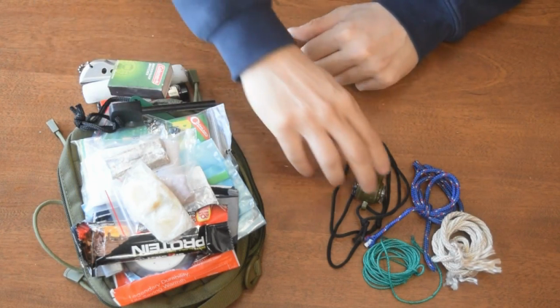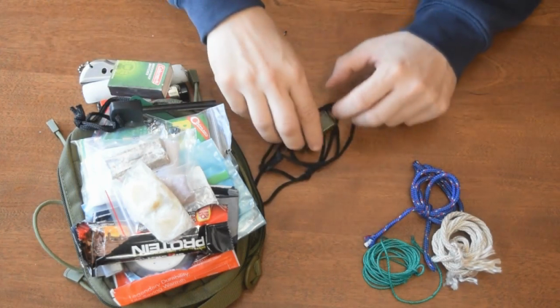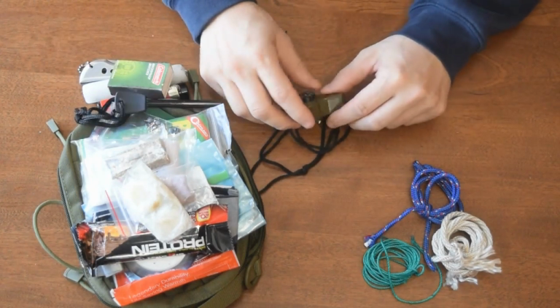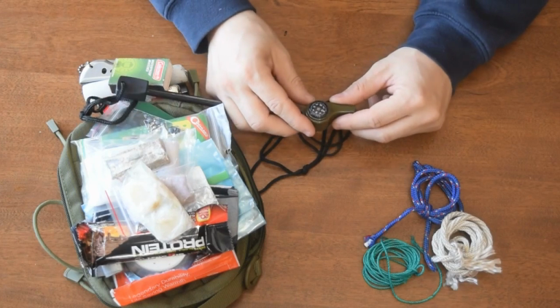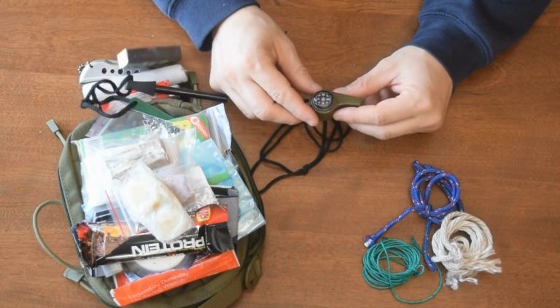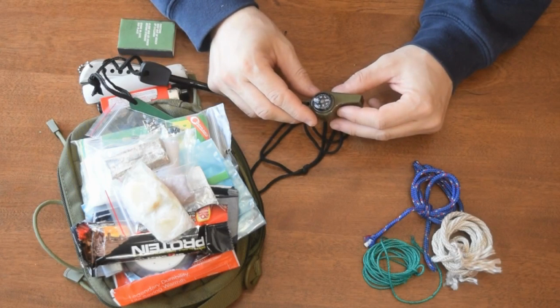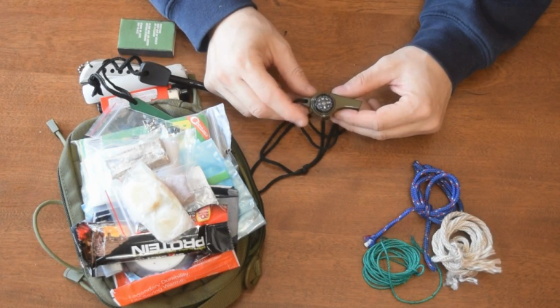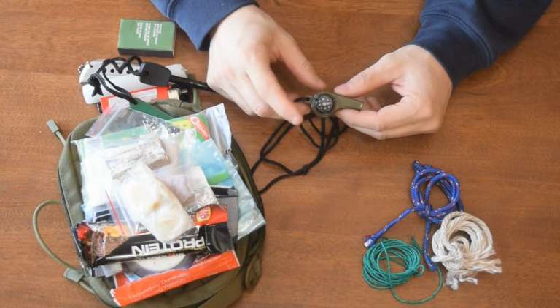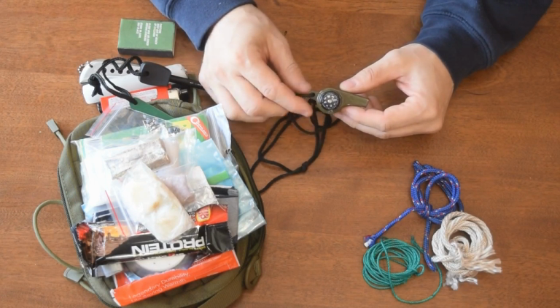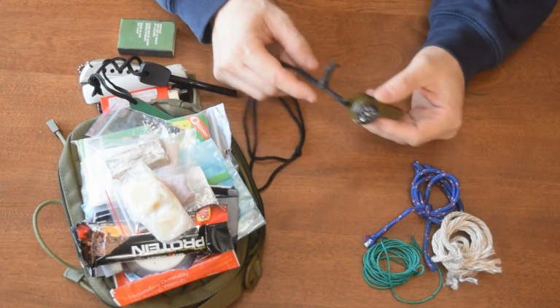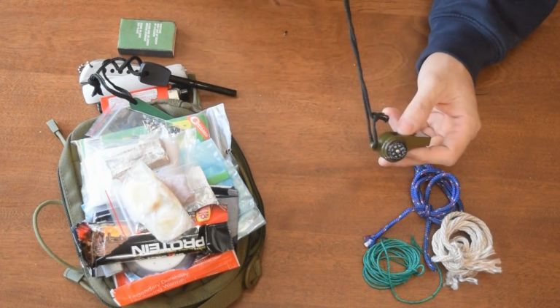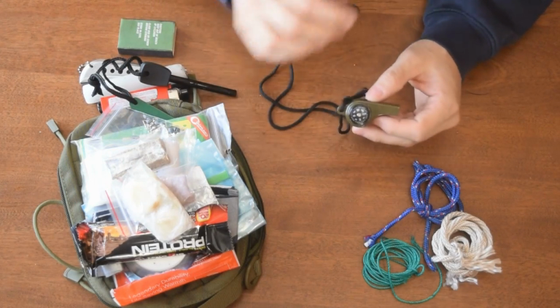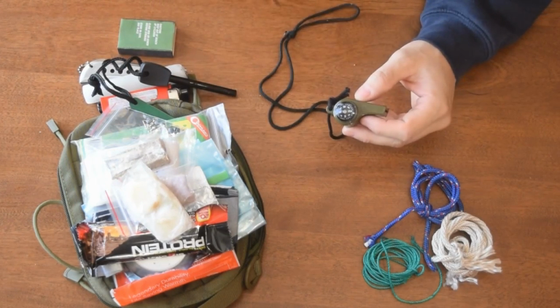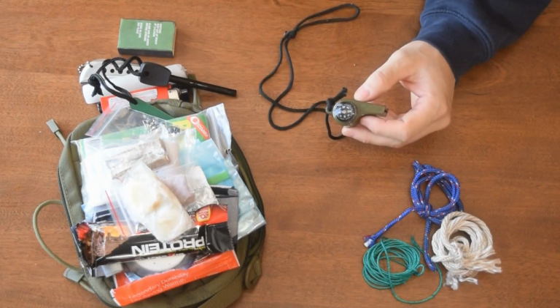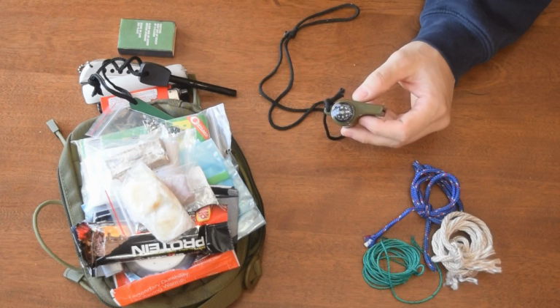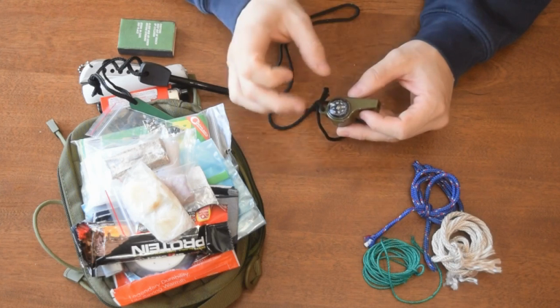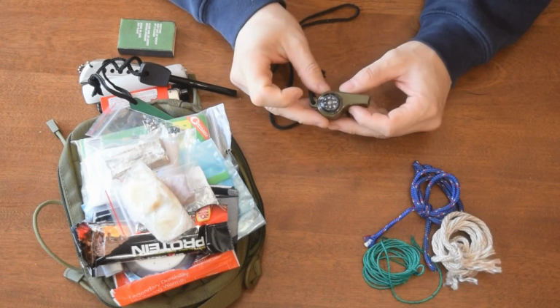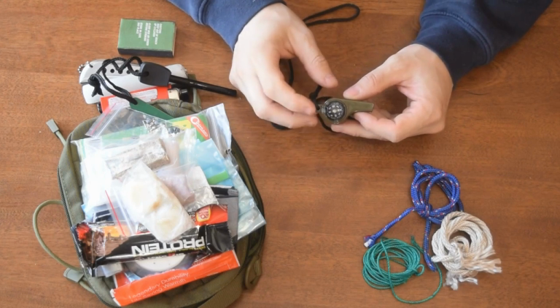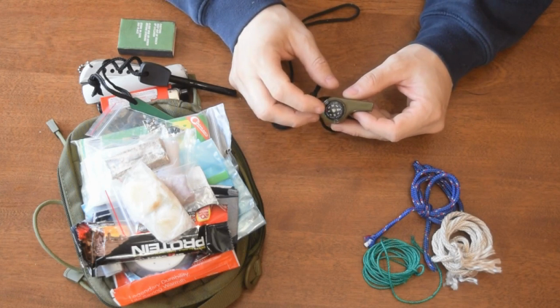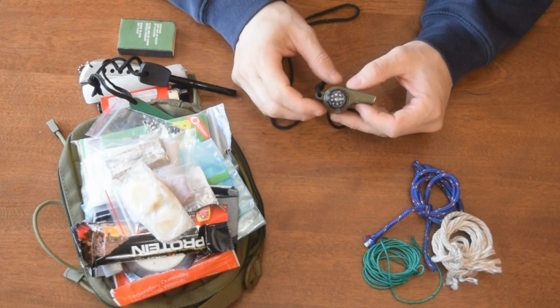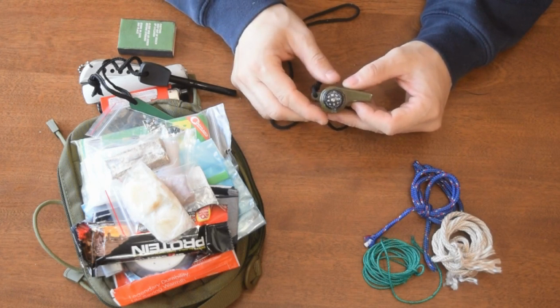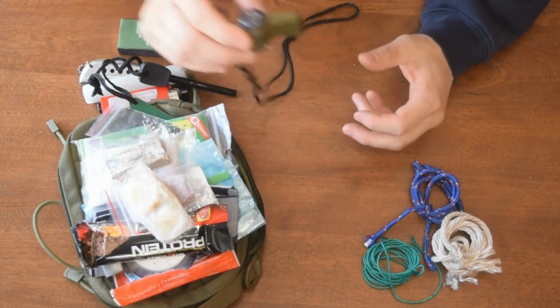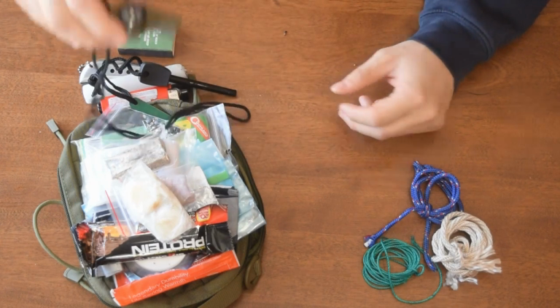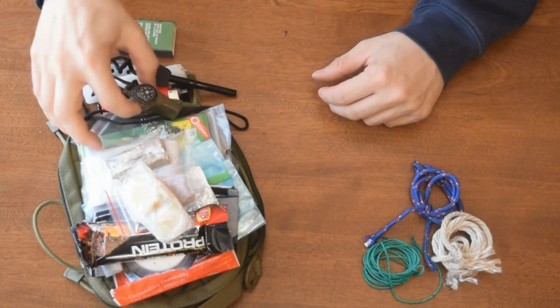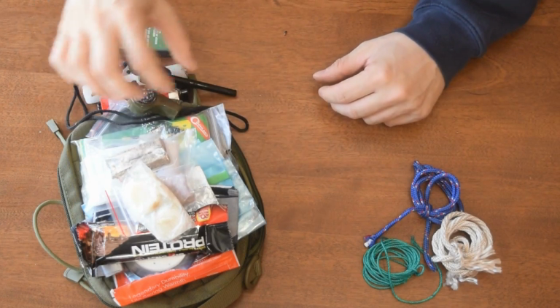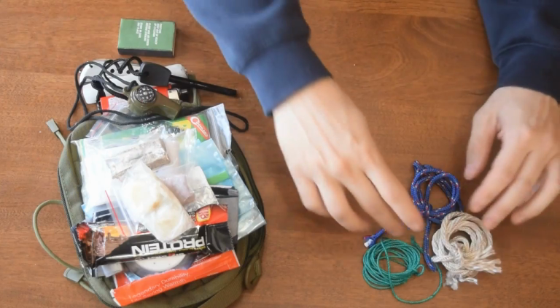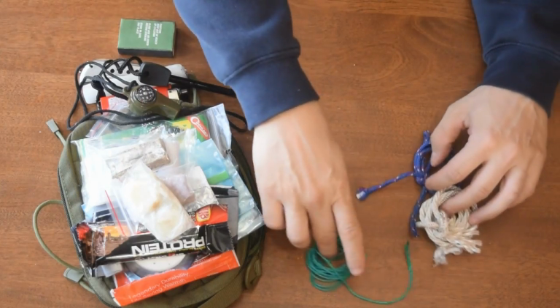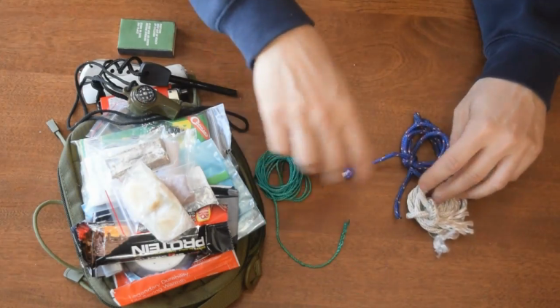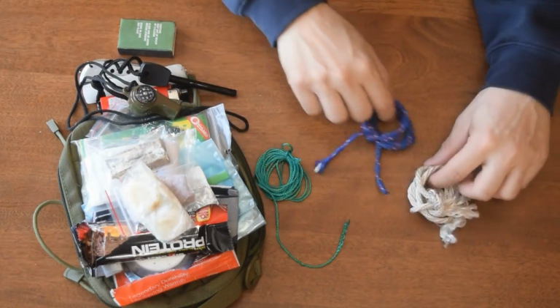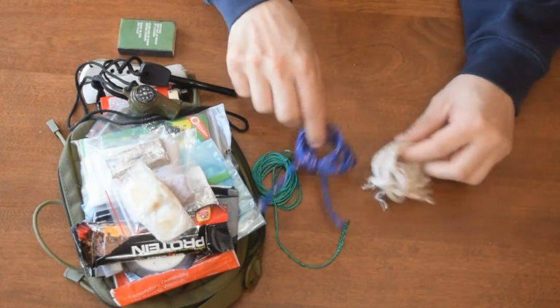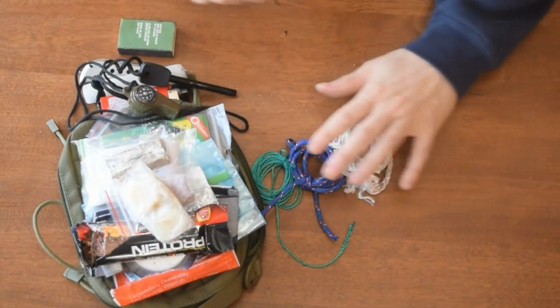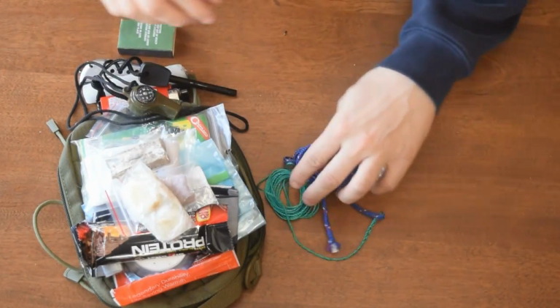I've got a whistle, which is obviously for signaling rescuers or people looking for you. It also has a little compass on it. I've also got some string and a couple different kinds of paracord.